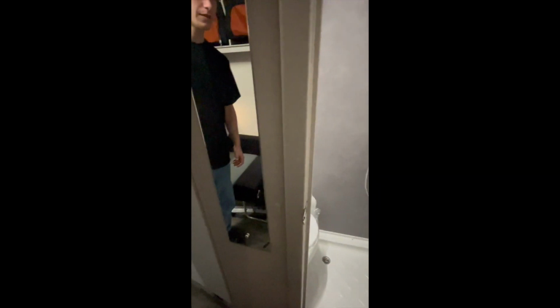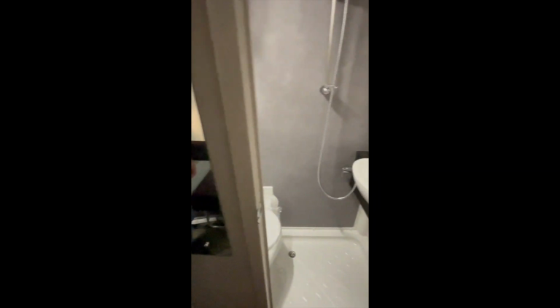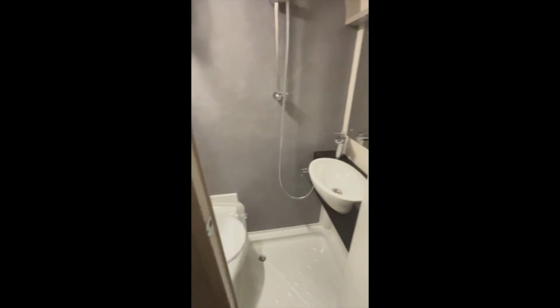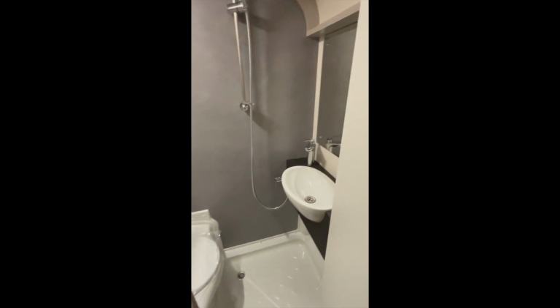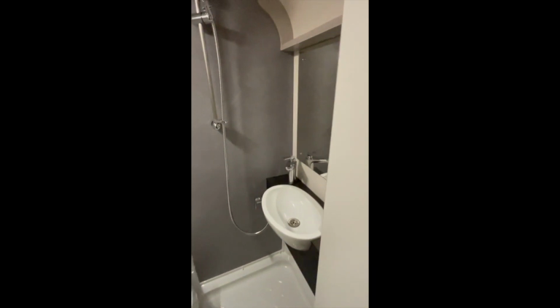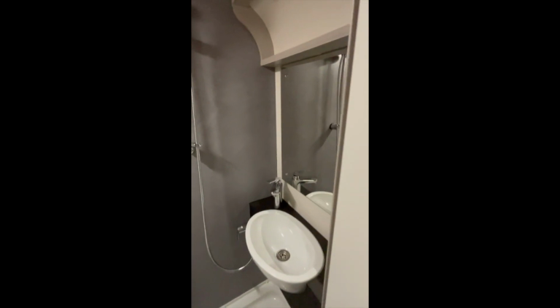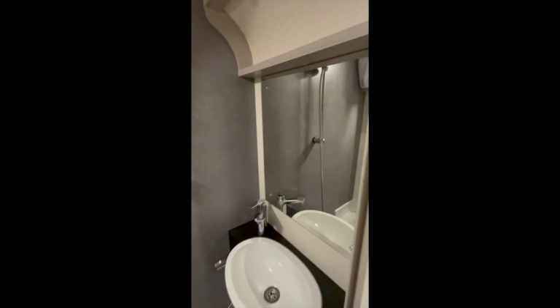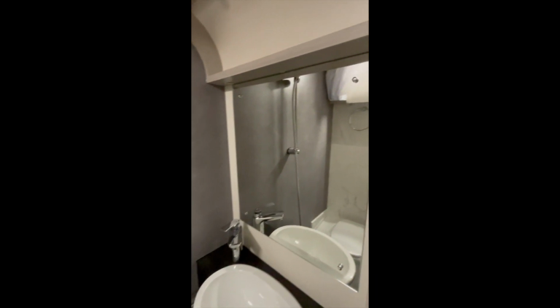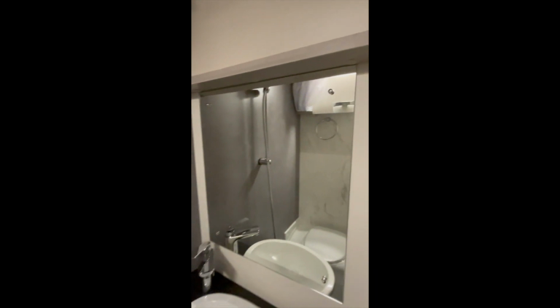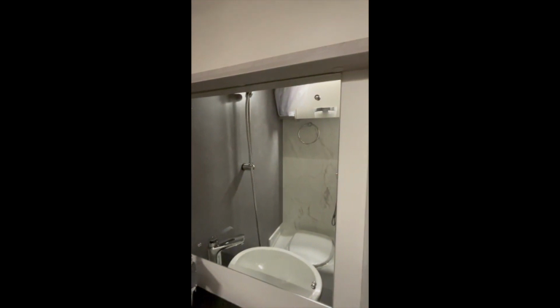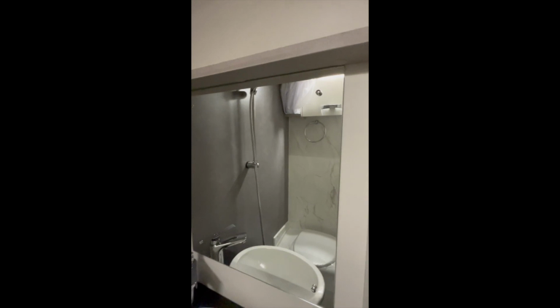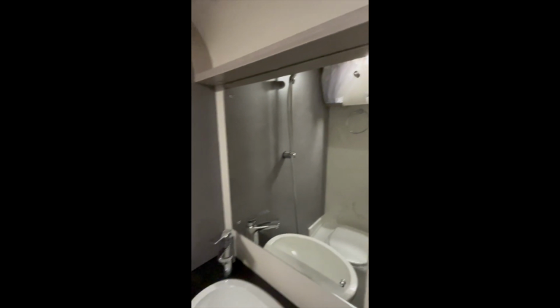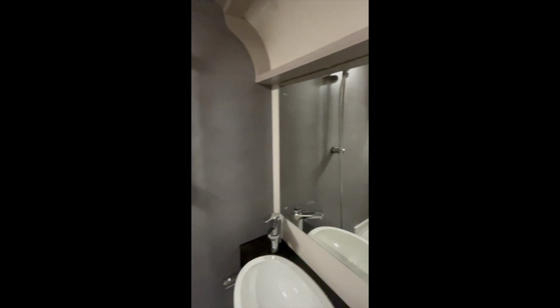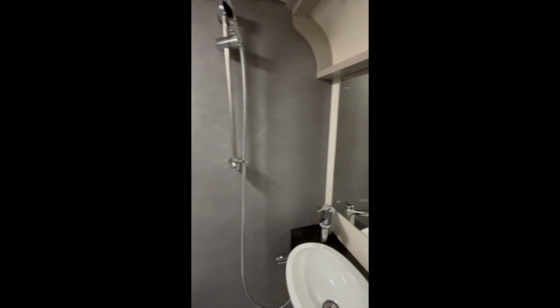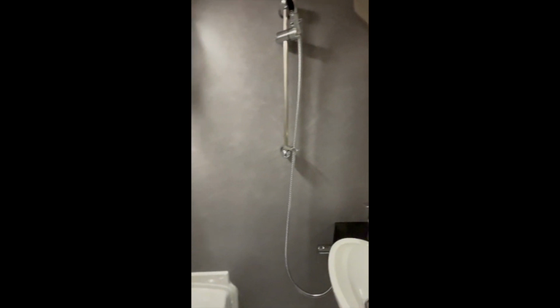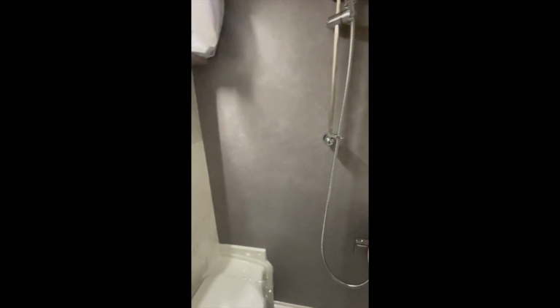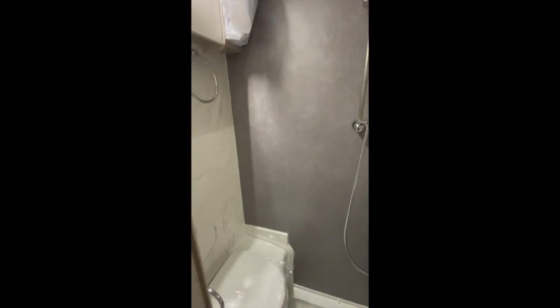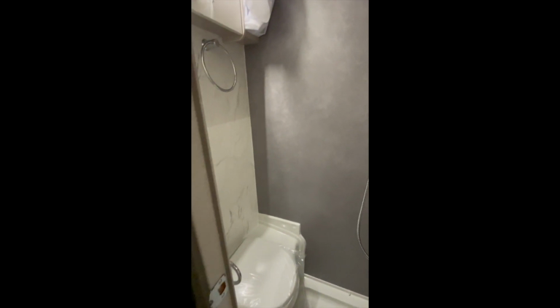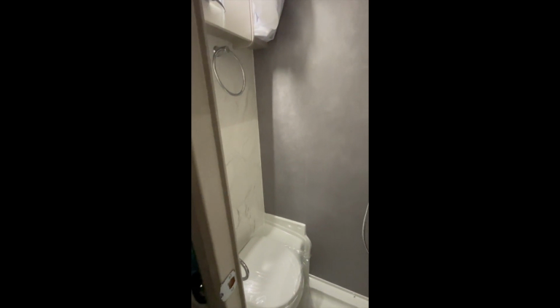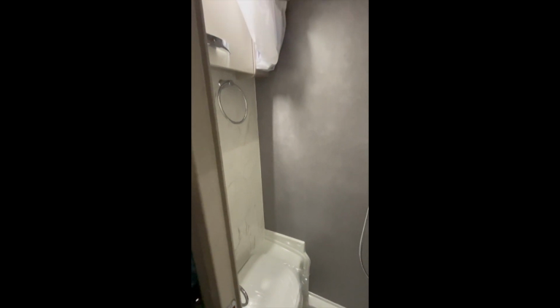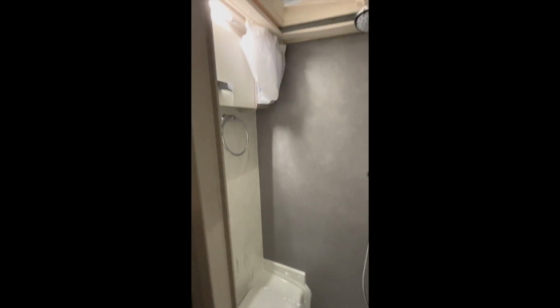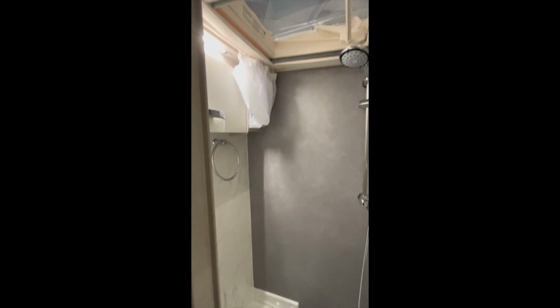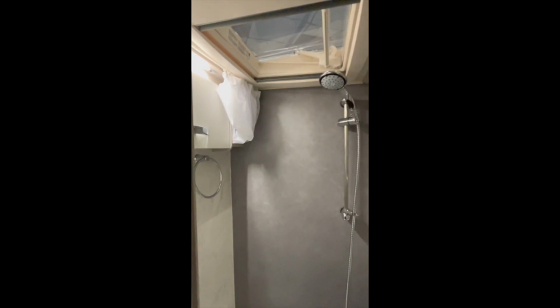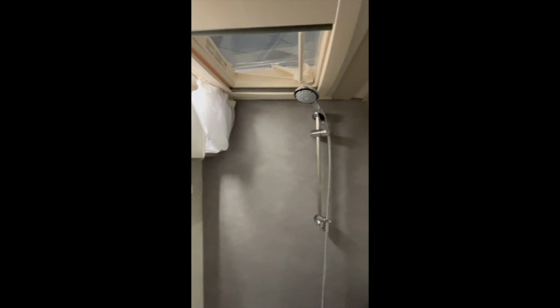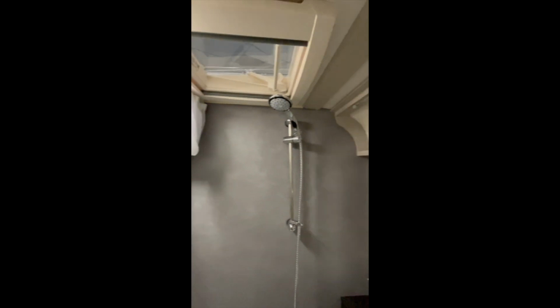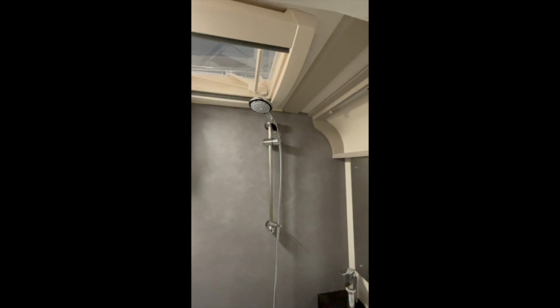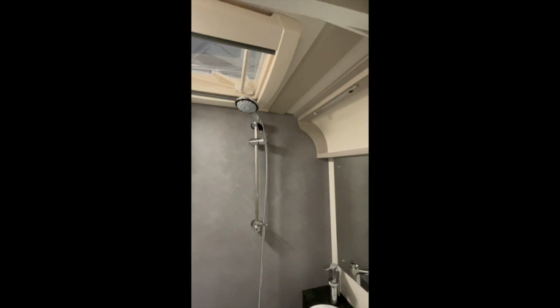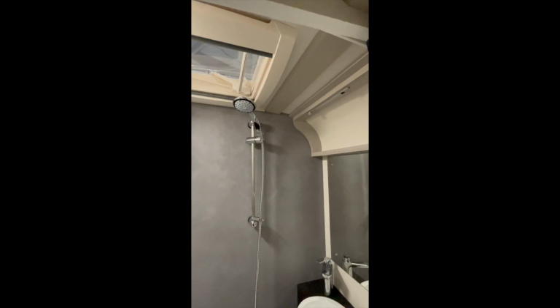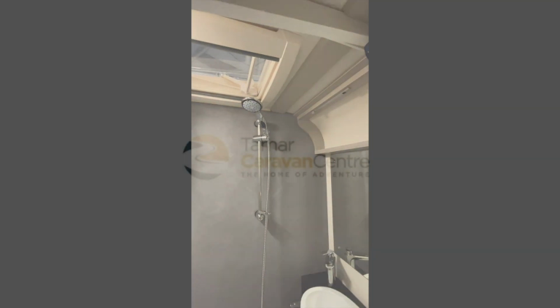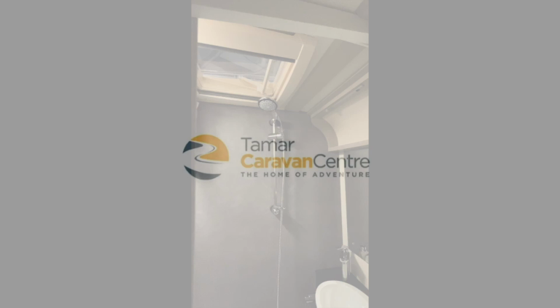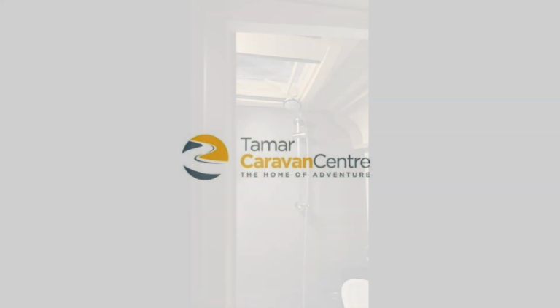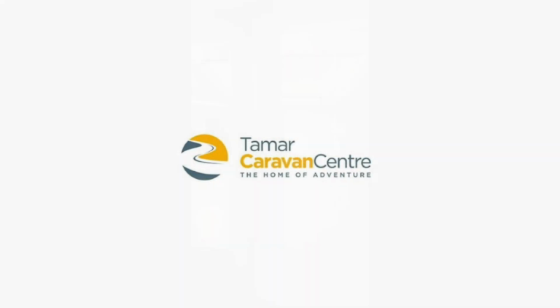There's a wet room washroom with a shower, toilet, and a wash basin. Come down to Tamar Caravan Centre to have a look.